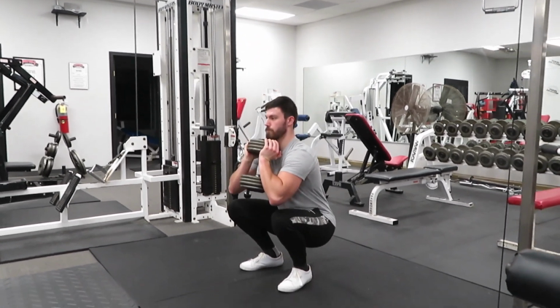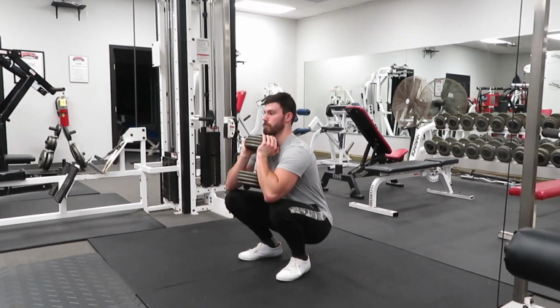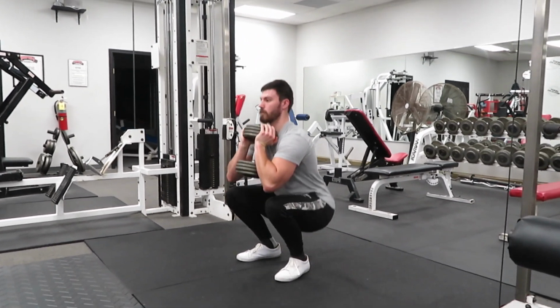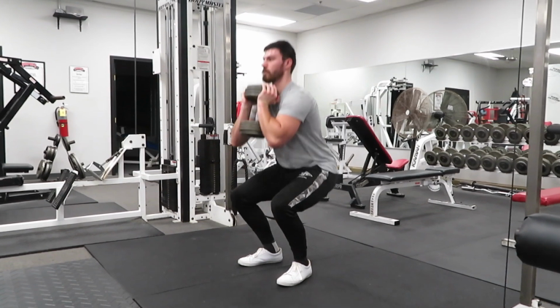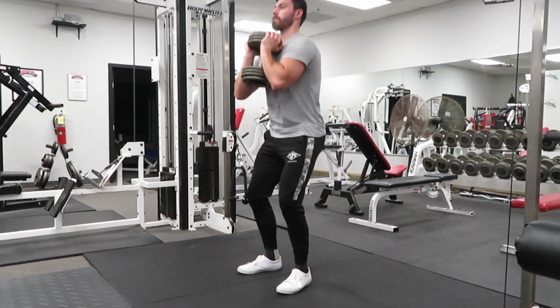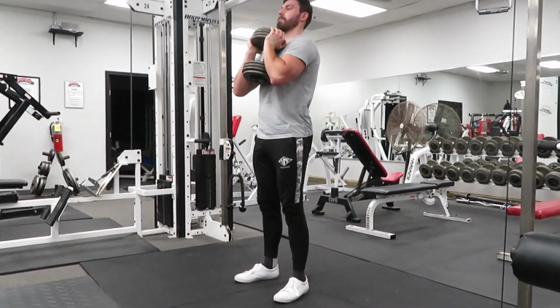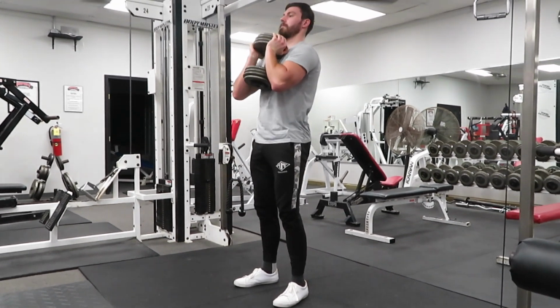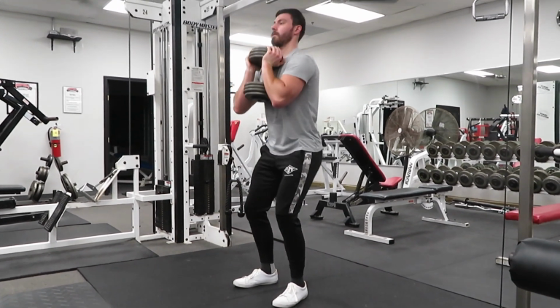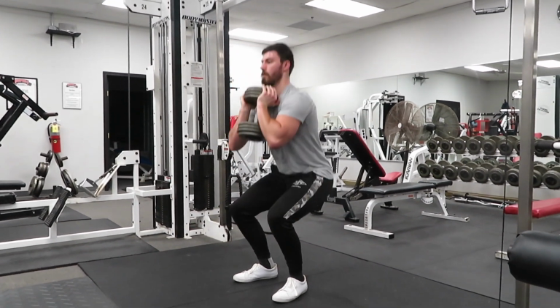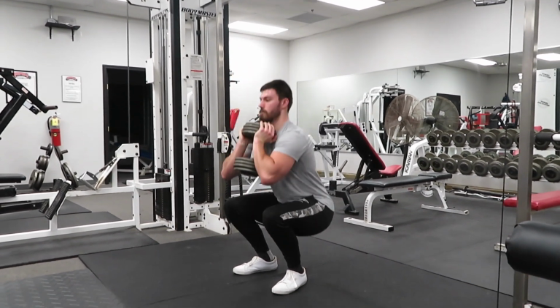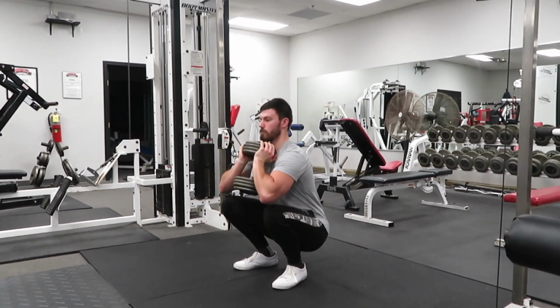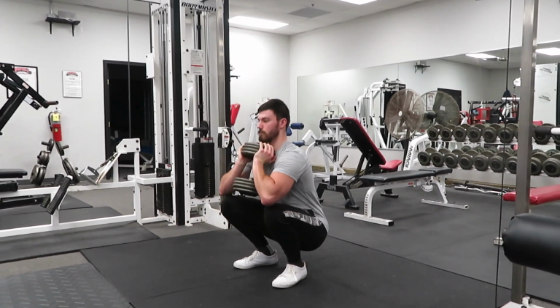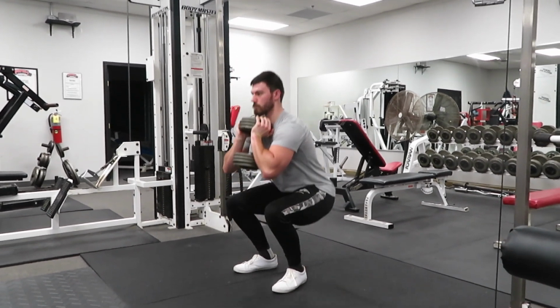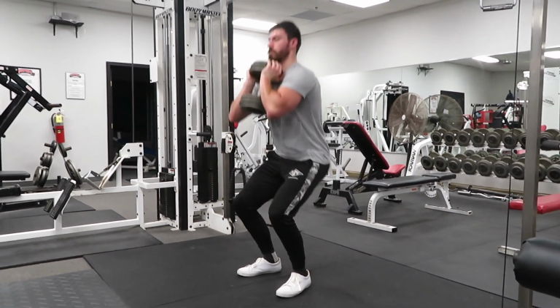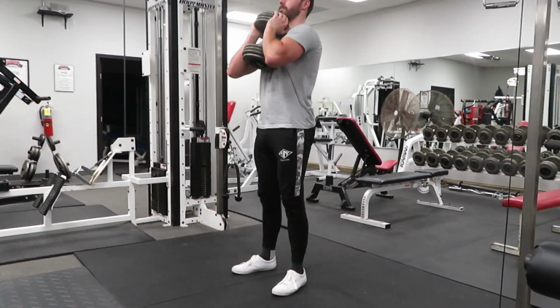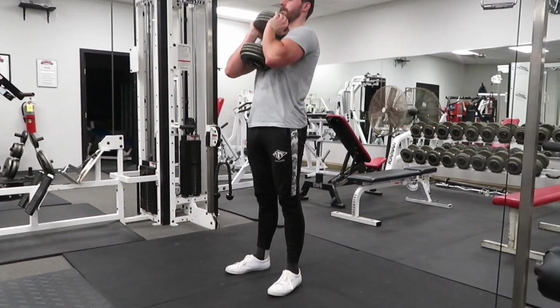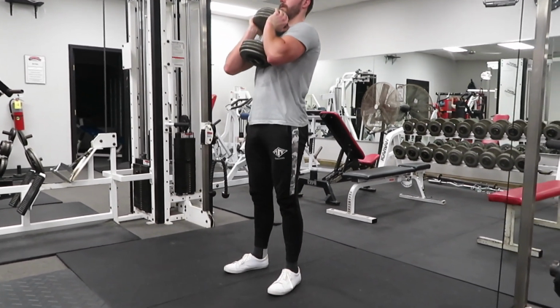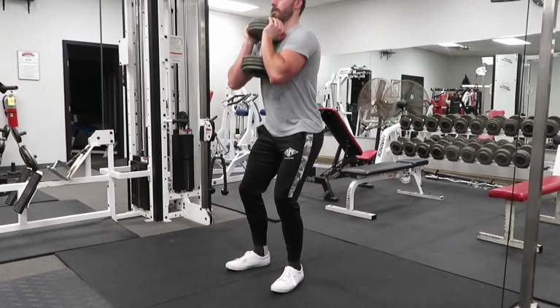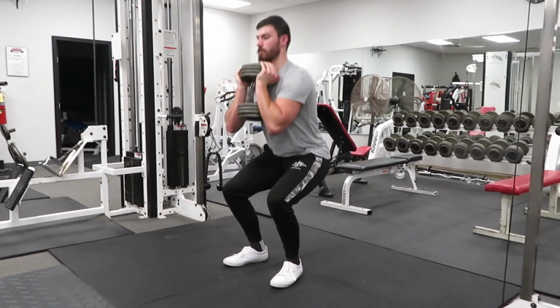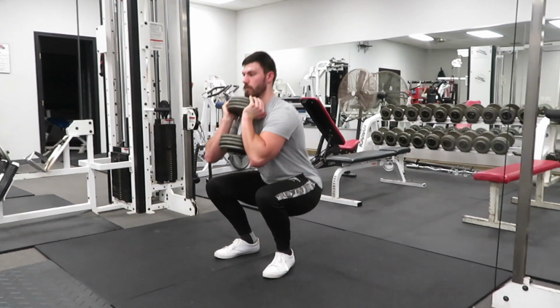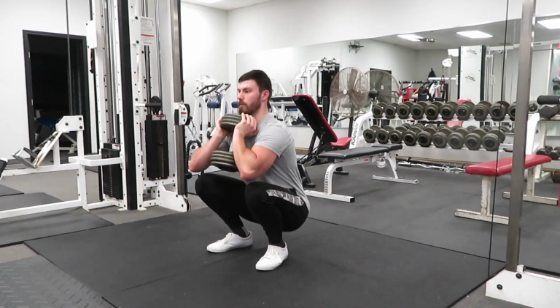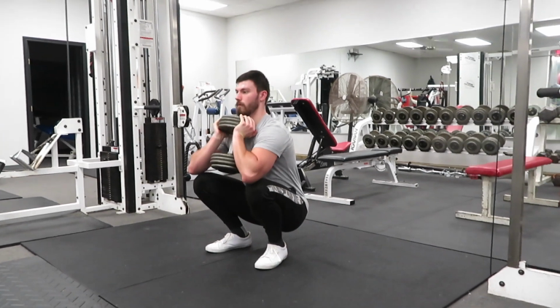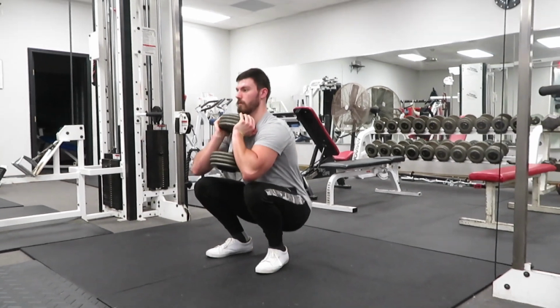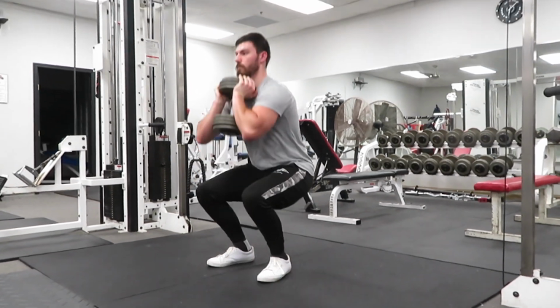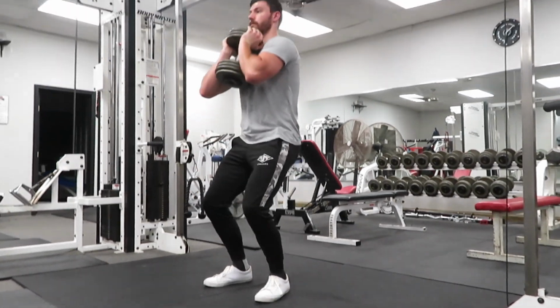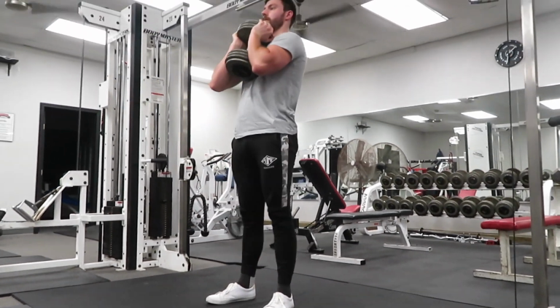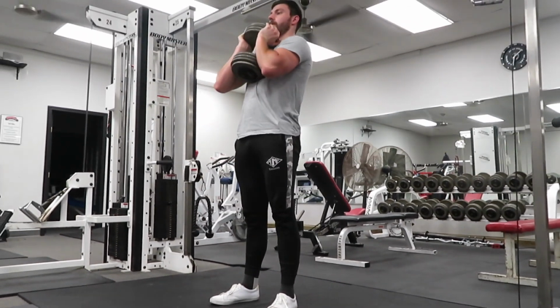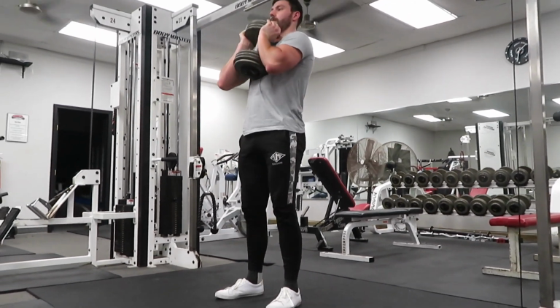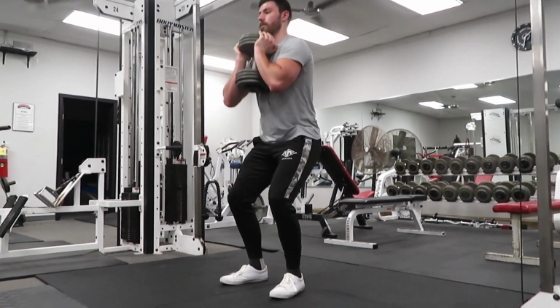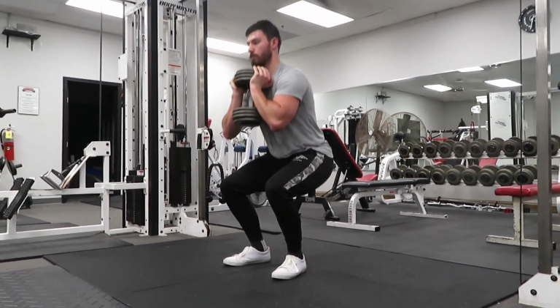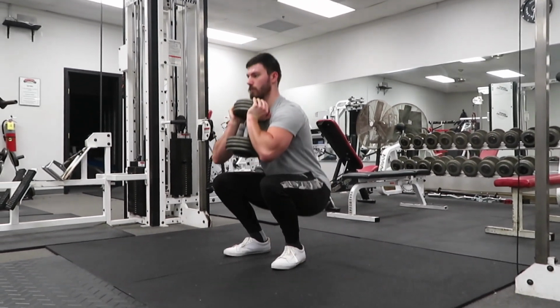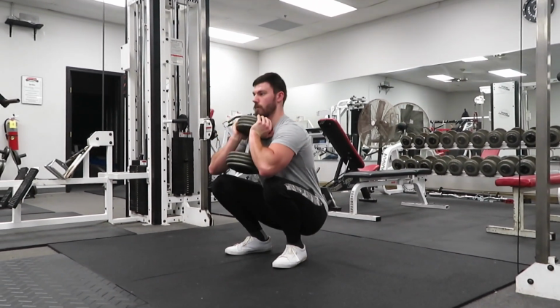The way you're going to perform the goblet squat is first make sure that your feet are in the proper position — slightly outside of shoulder width, and your toes pointed slightly out.